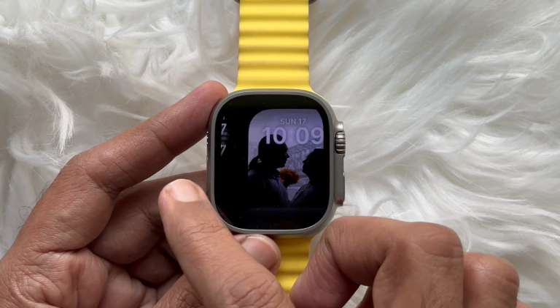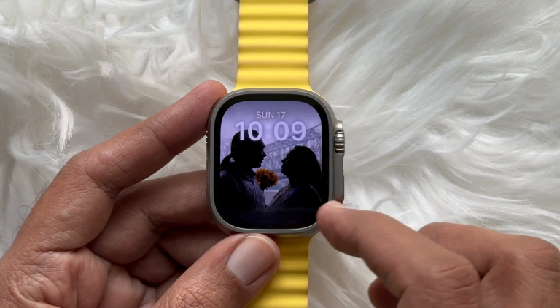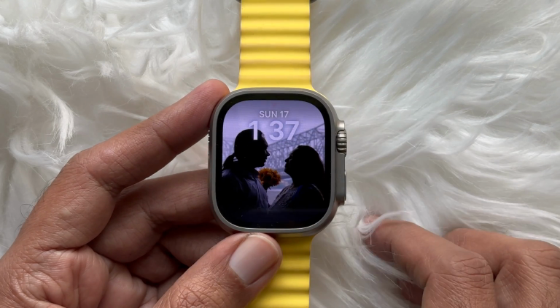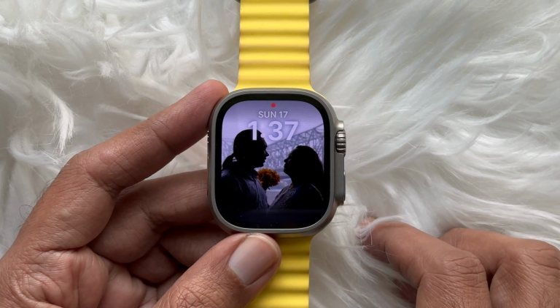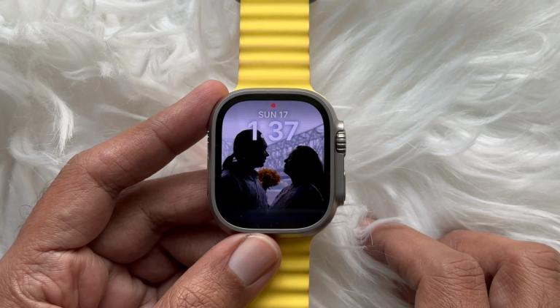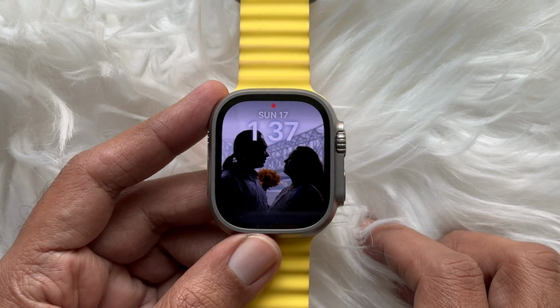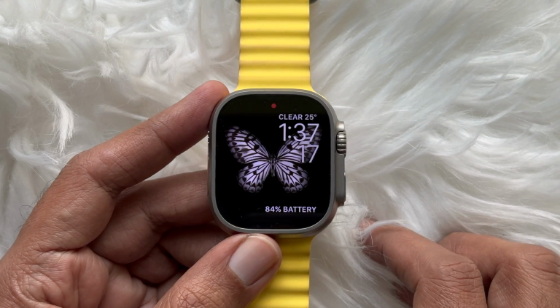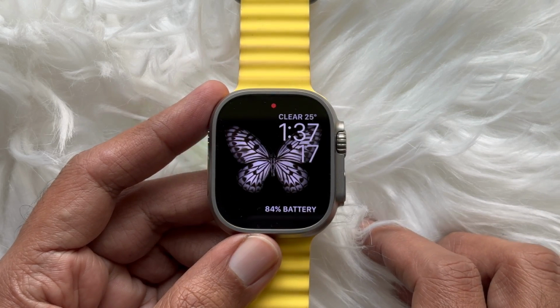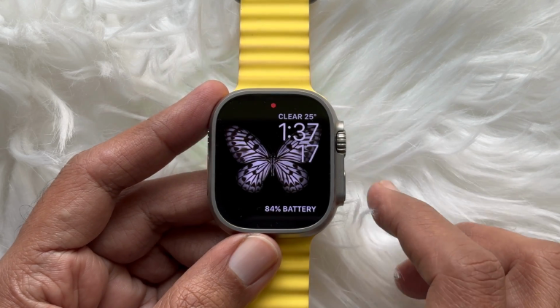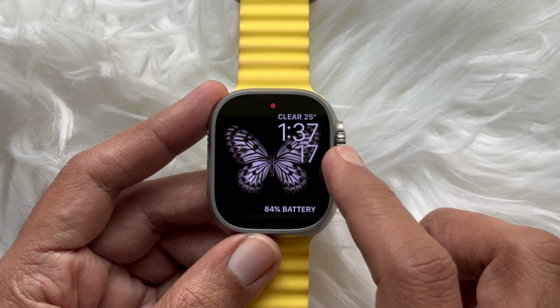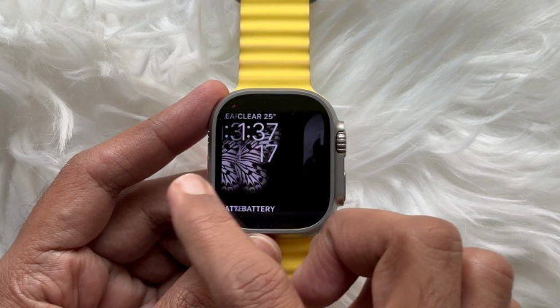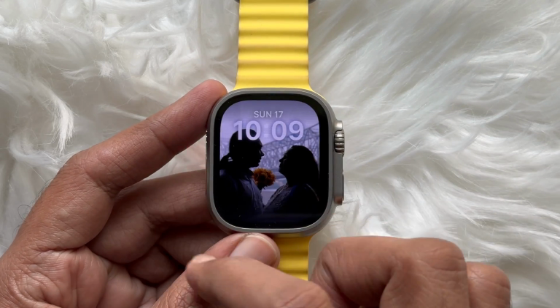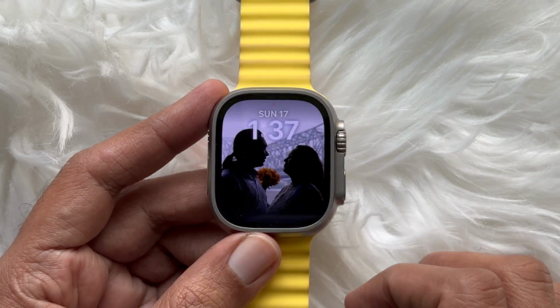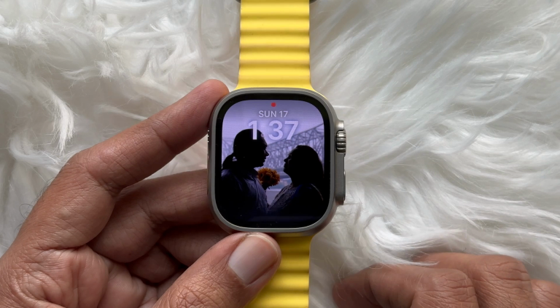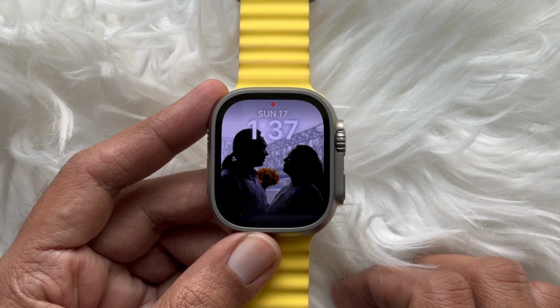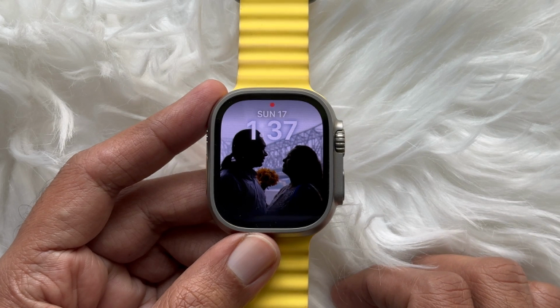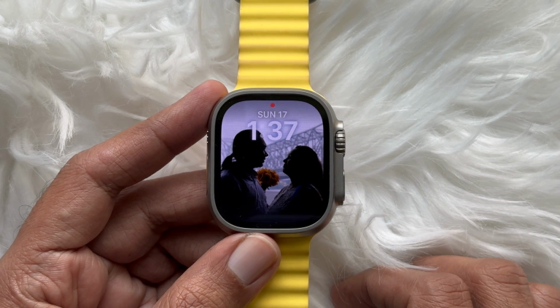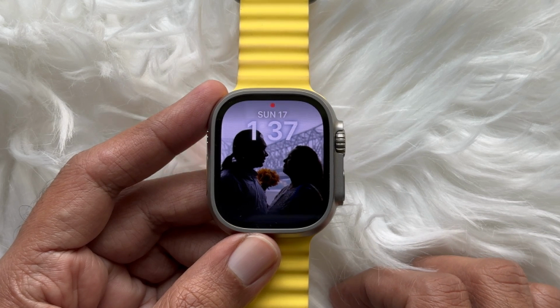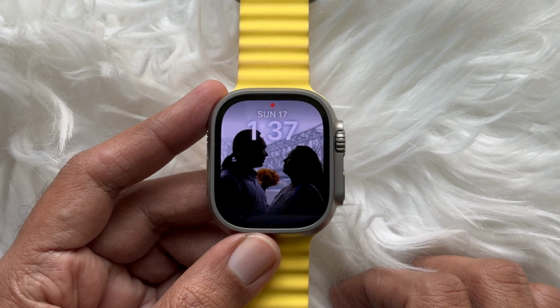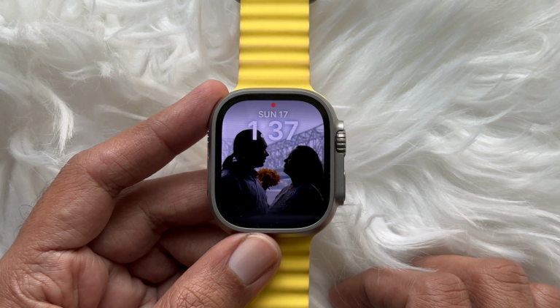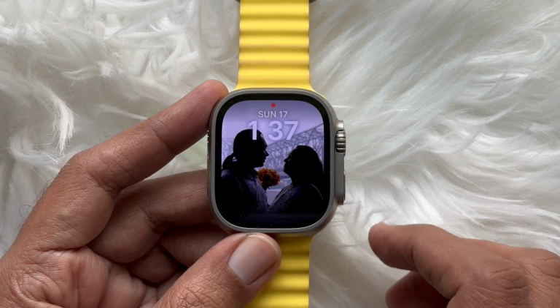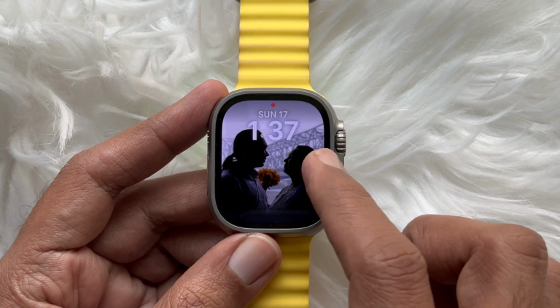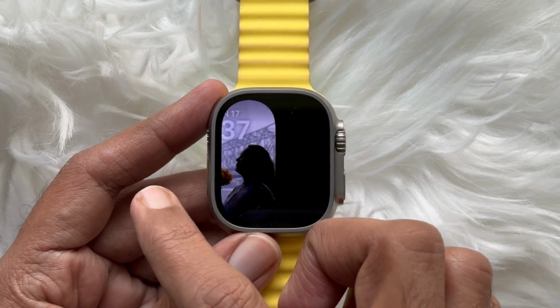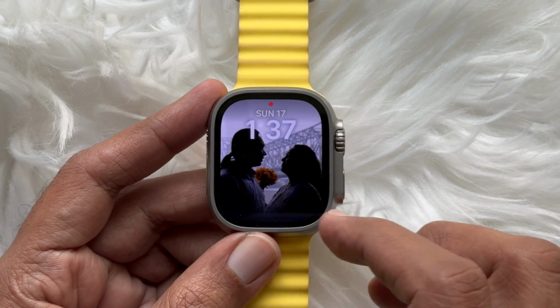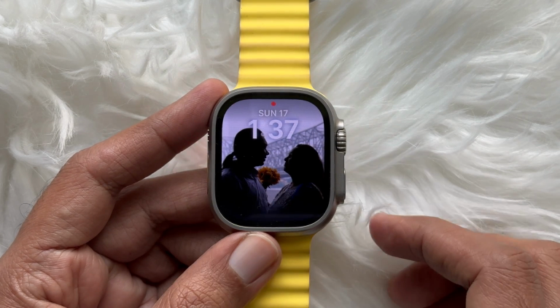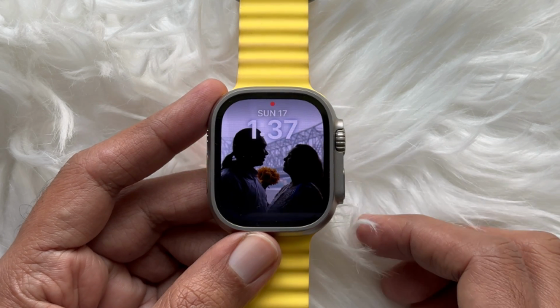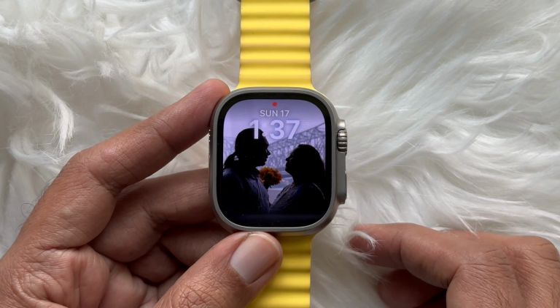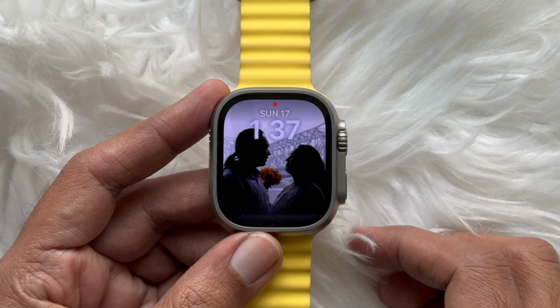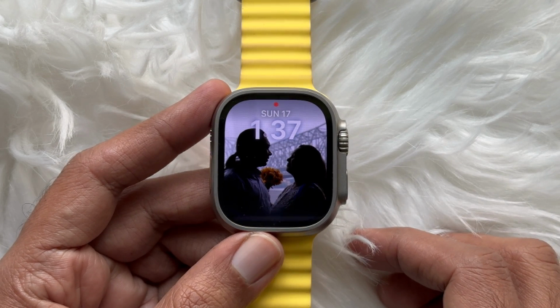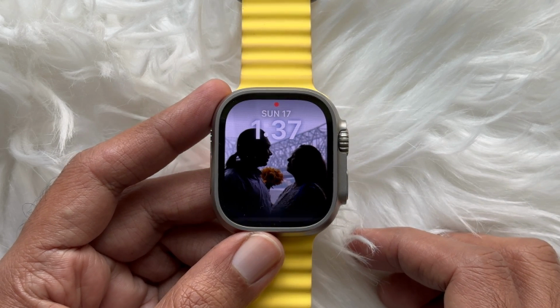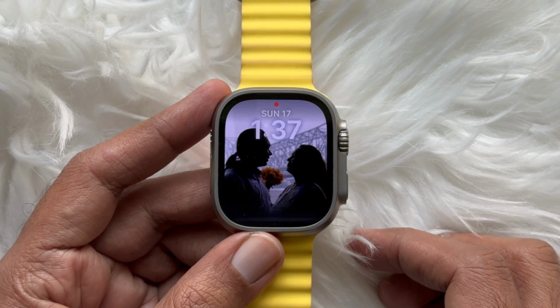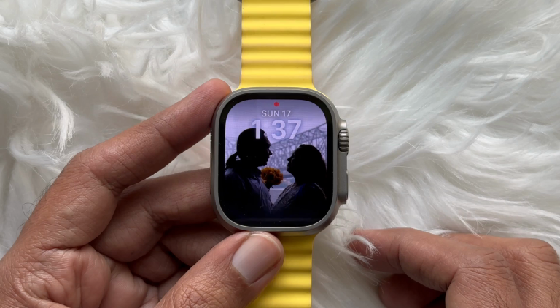That's it. These are the steps to change watch faces with swipe on watchOS 10.